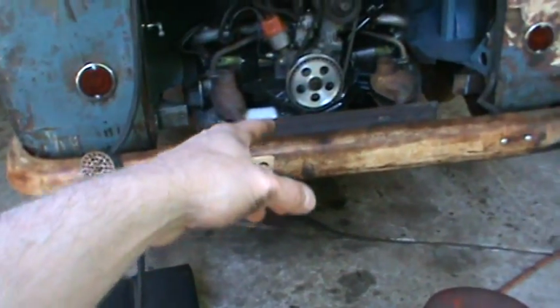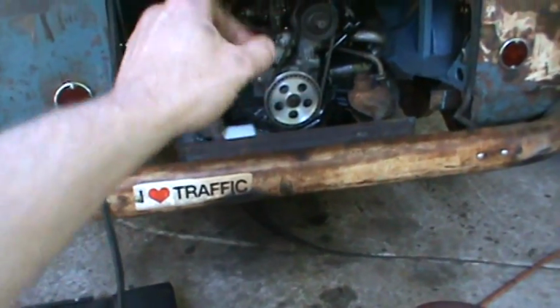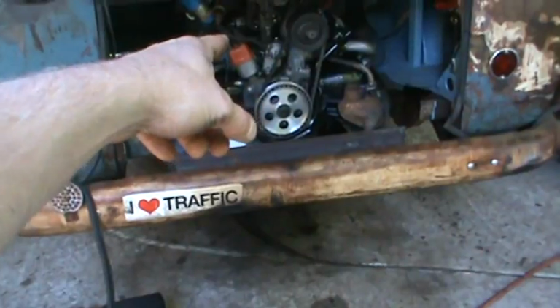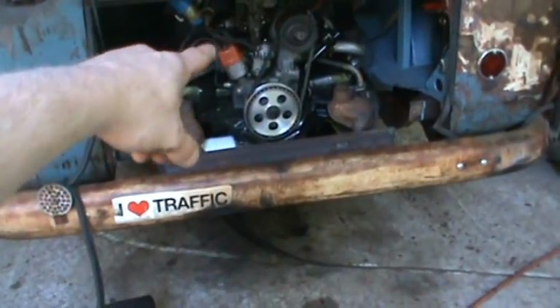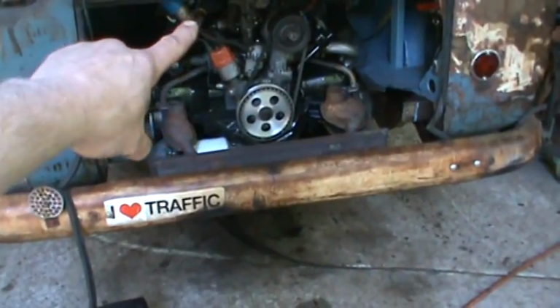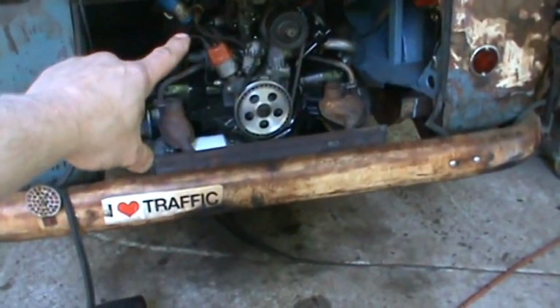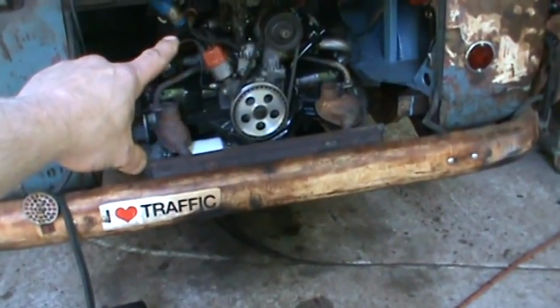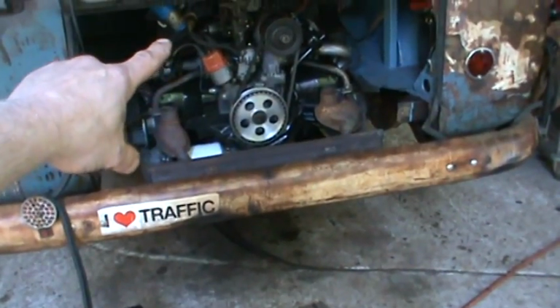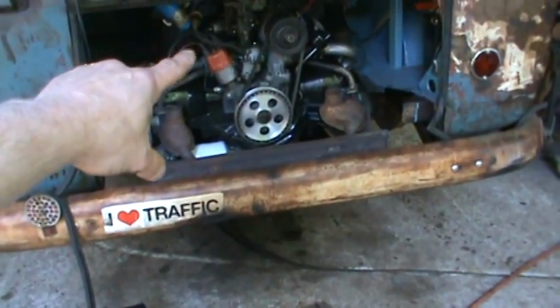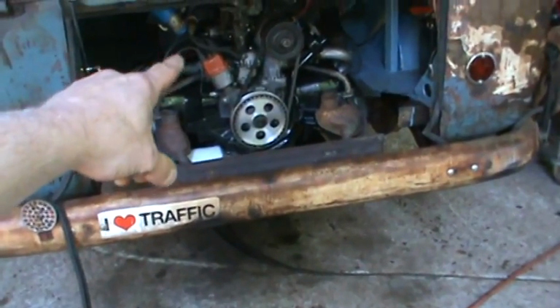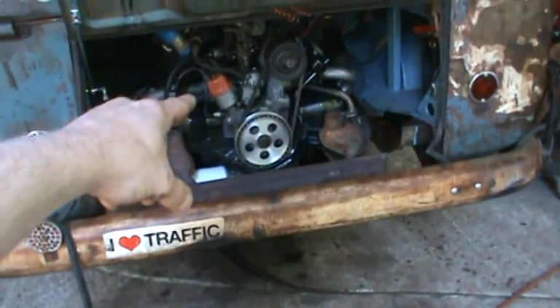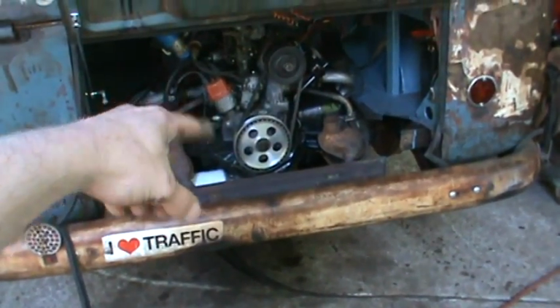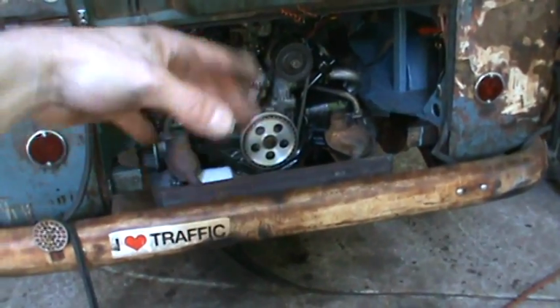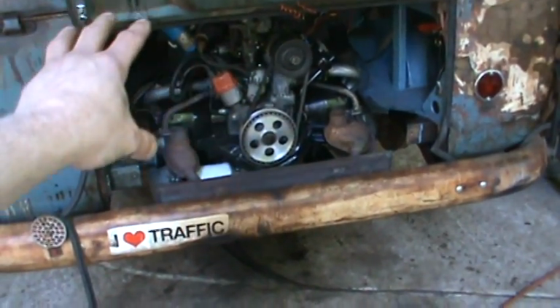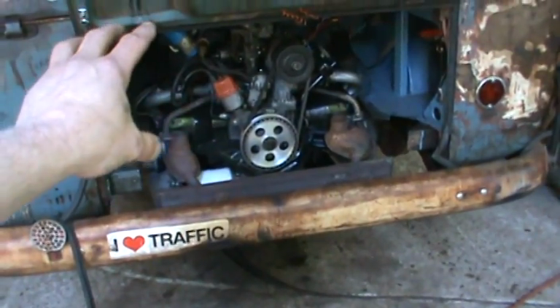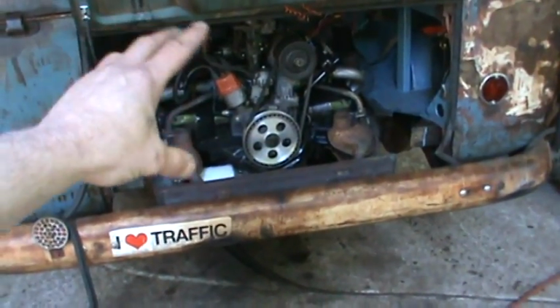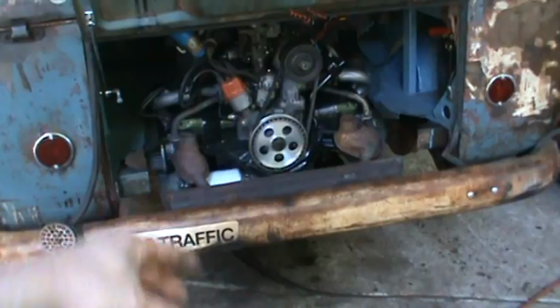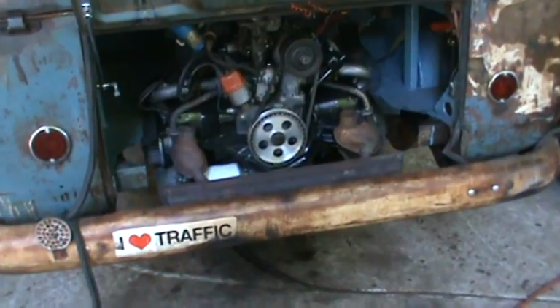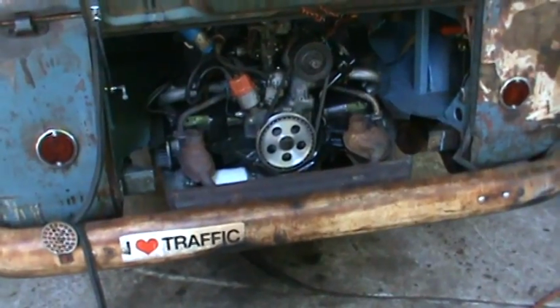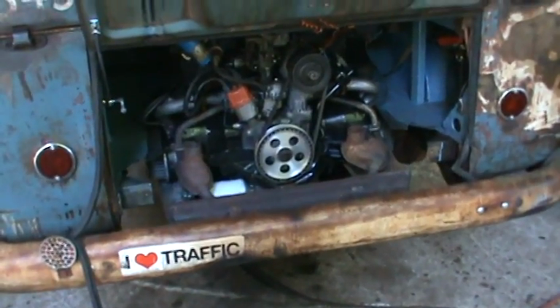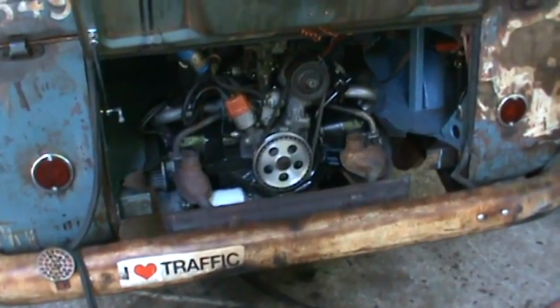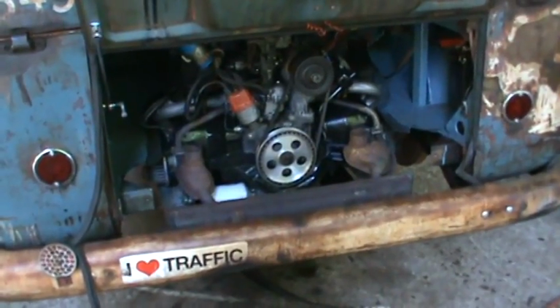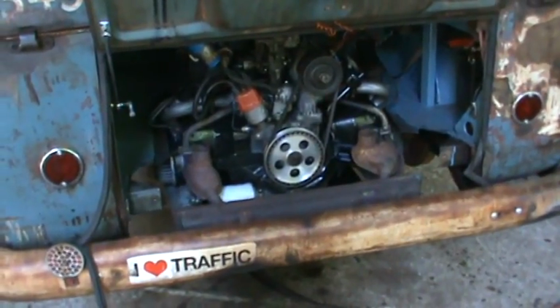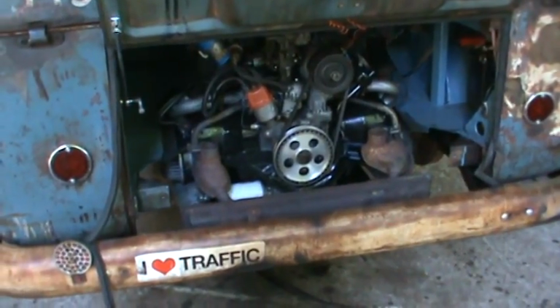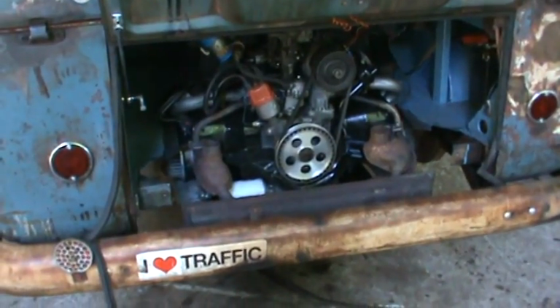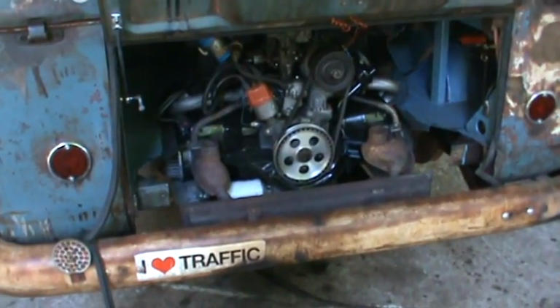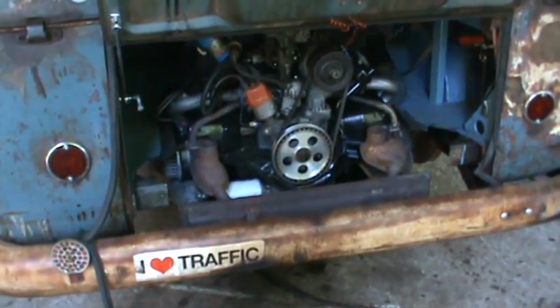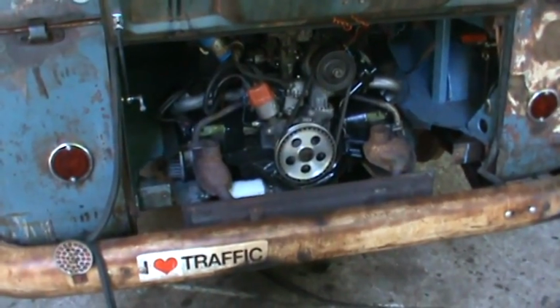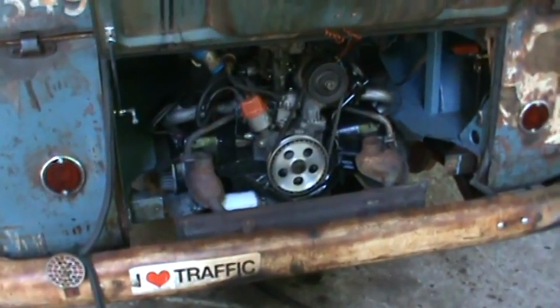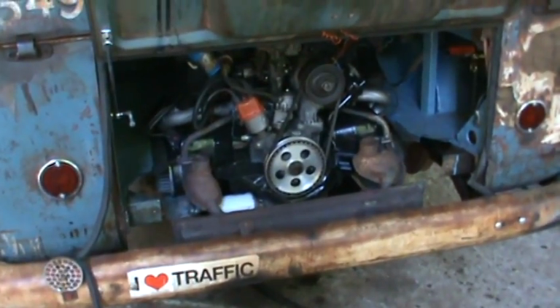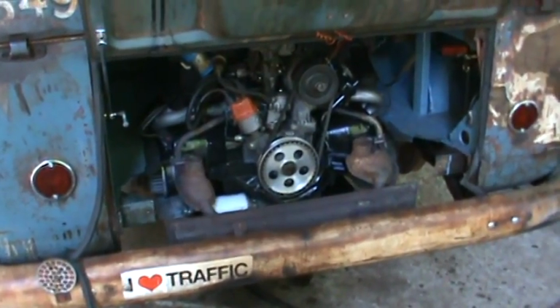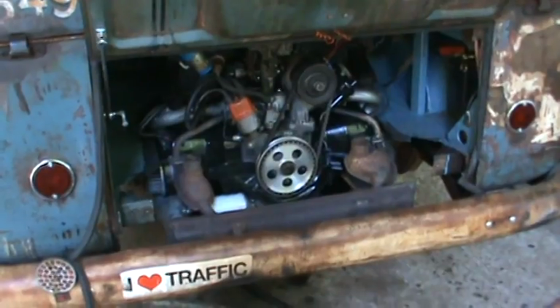I got a new belt for it — stopped the squealing. And I want to take that other belt and throw it in just to keep one with it for security. If you break down, you have a spare.